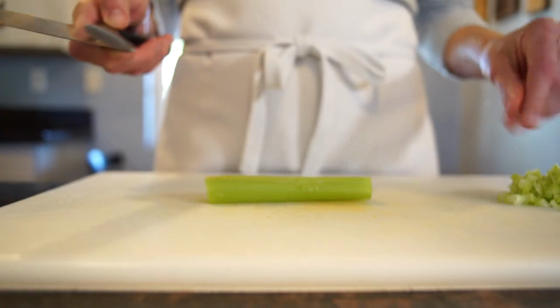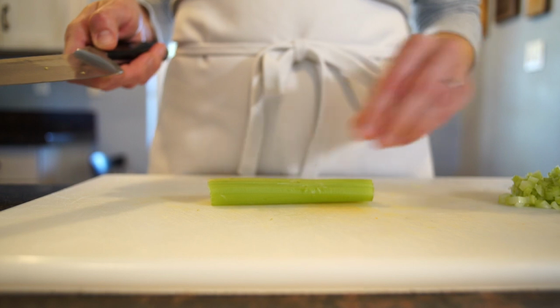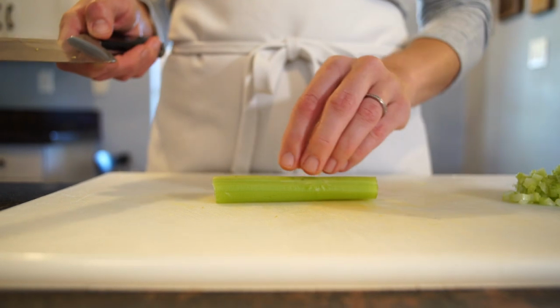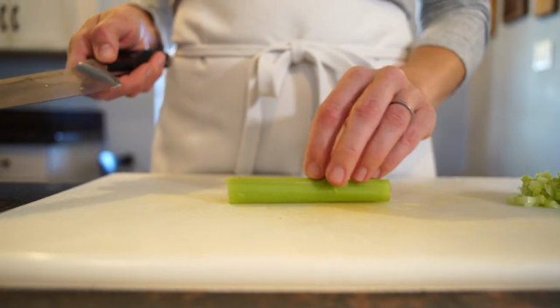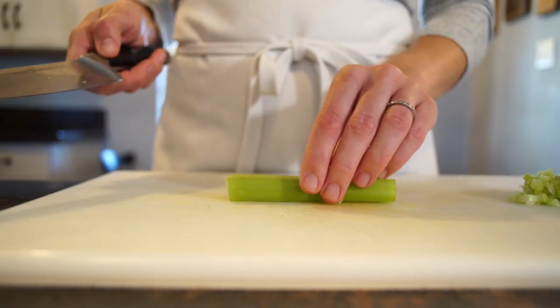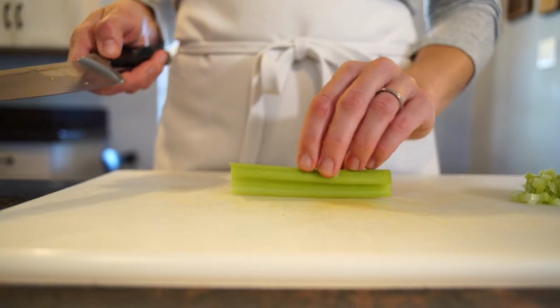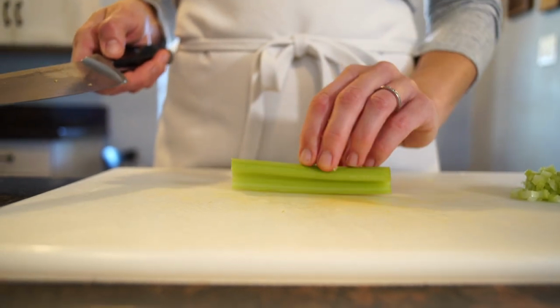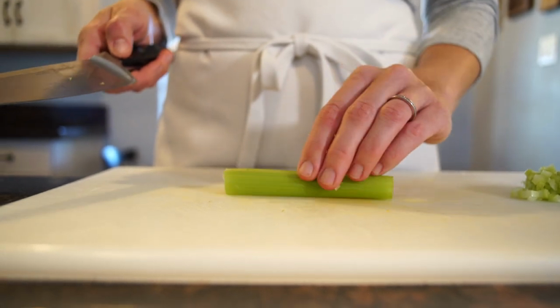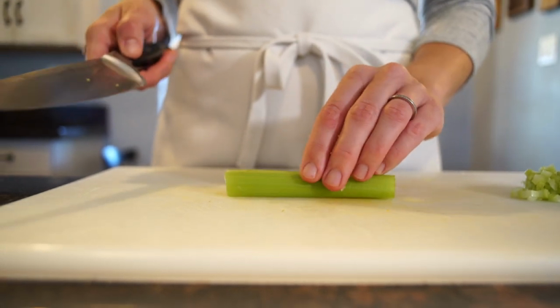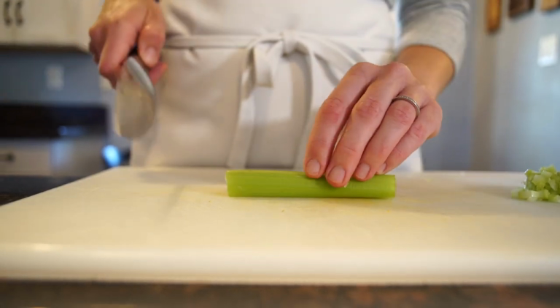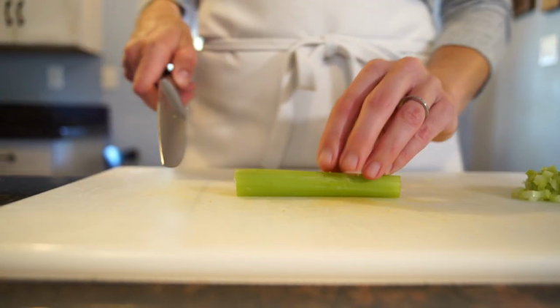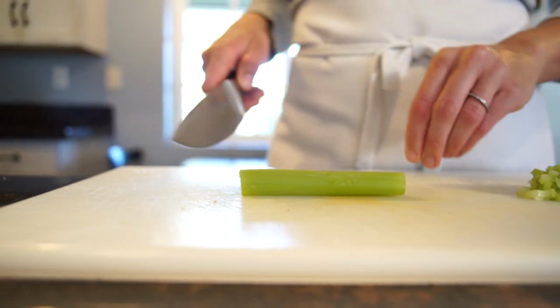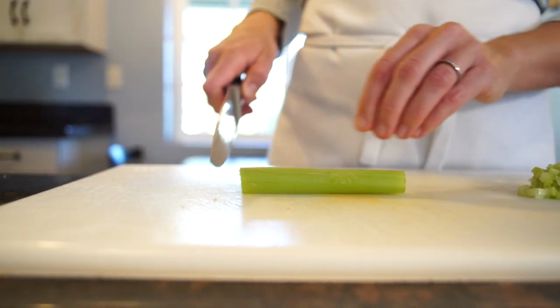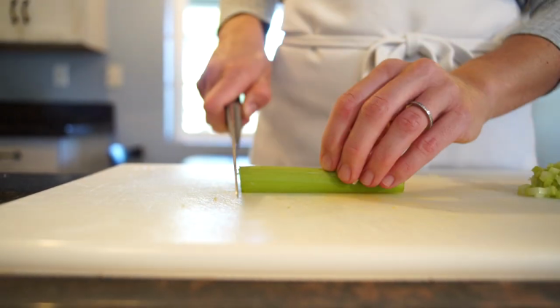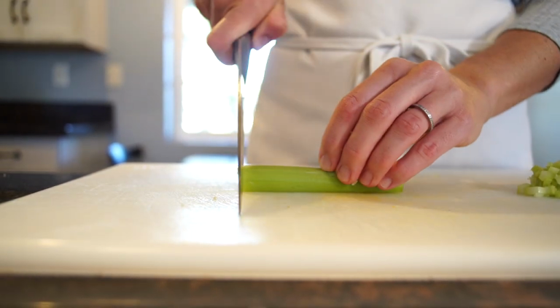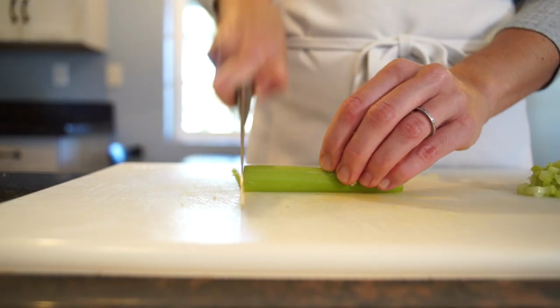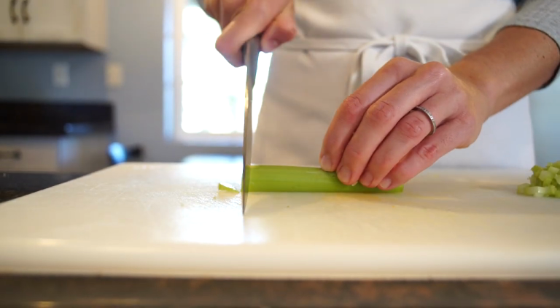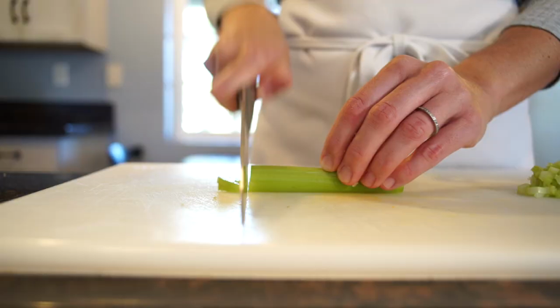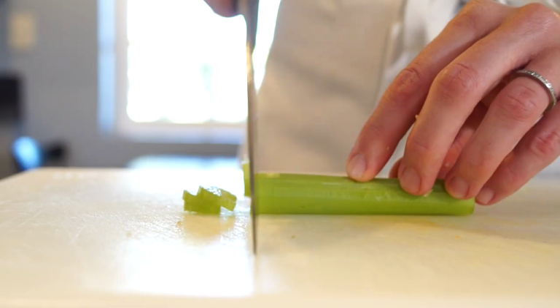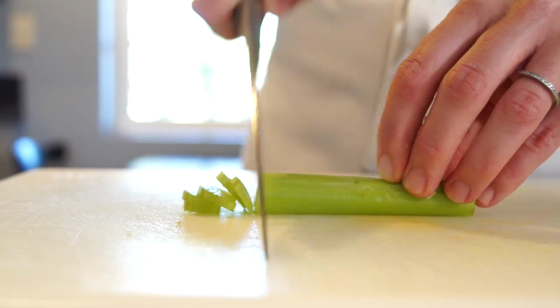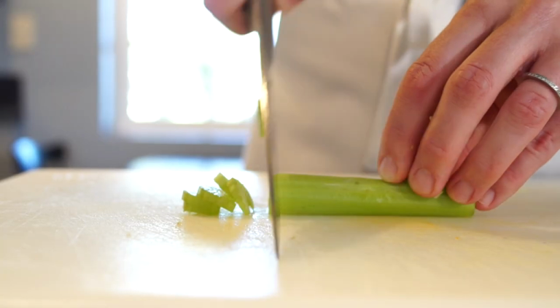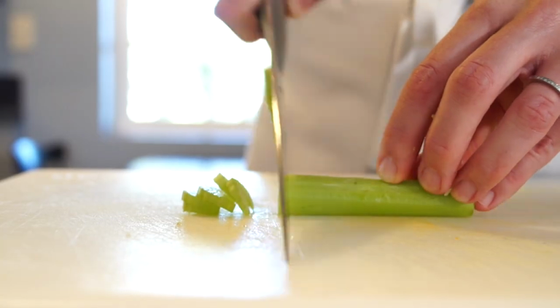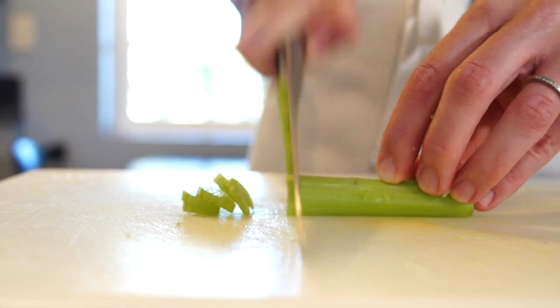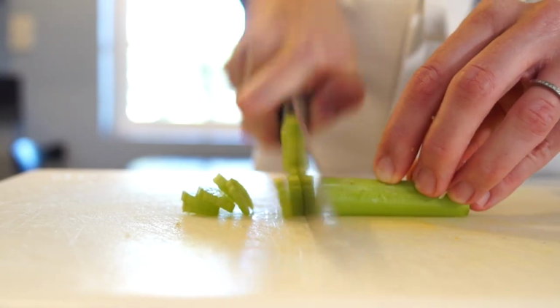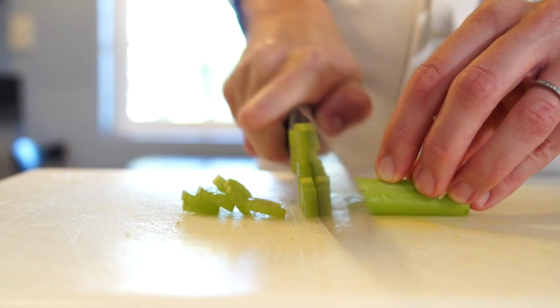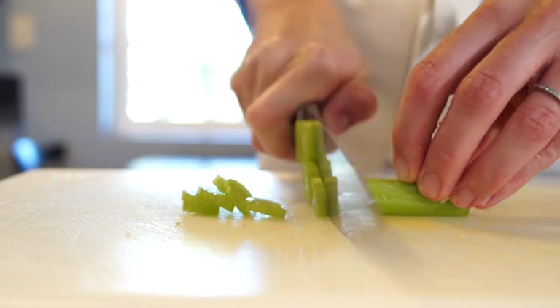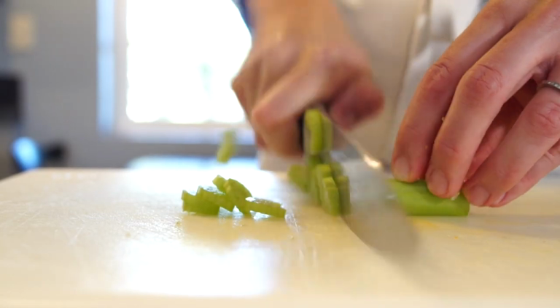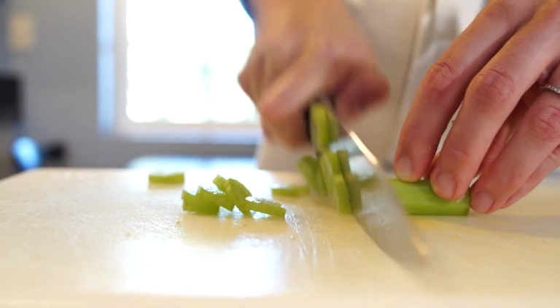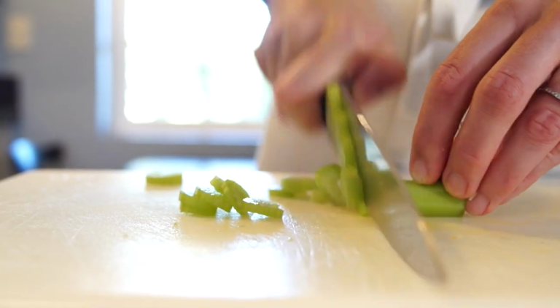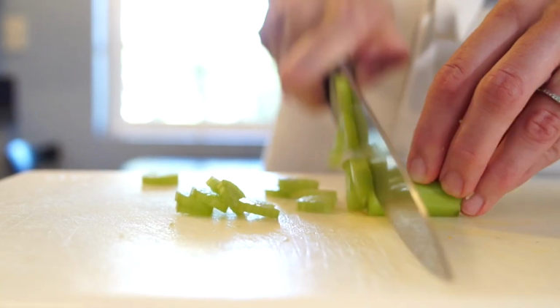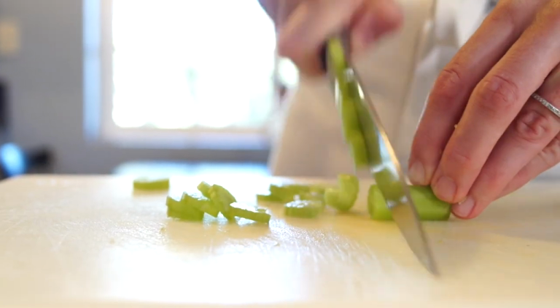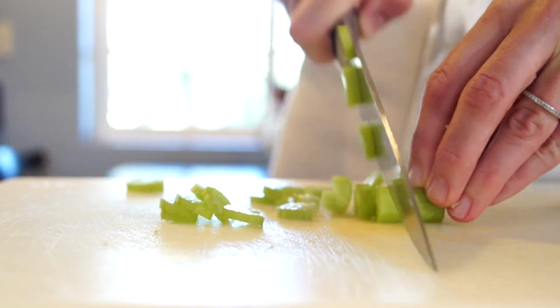Slicing is super easy. You want to turn it over onto its flat side so it's not rolling around, and then just use the rocking motion of your knife and slice into whatever width you need.